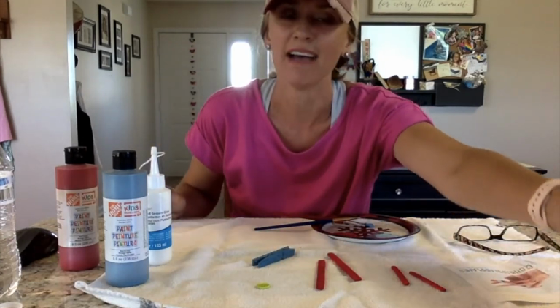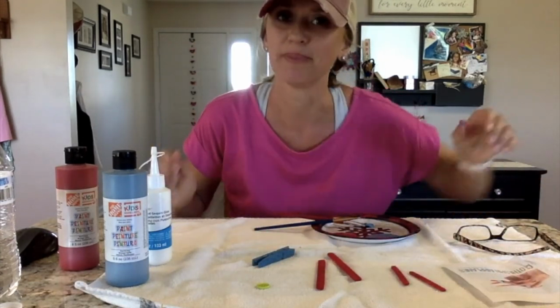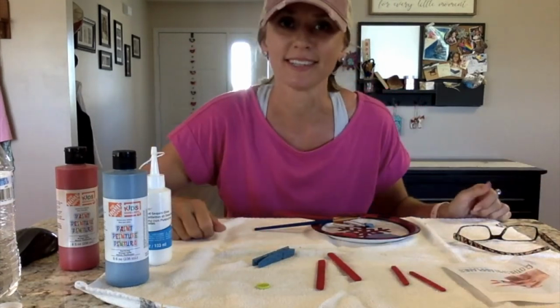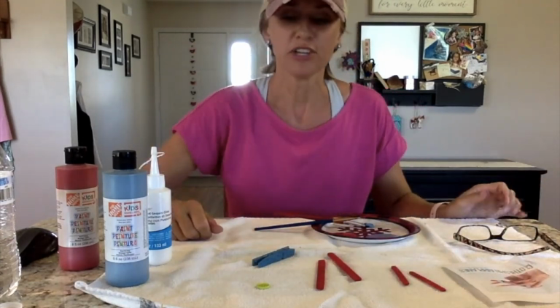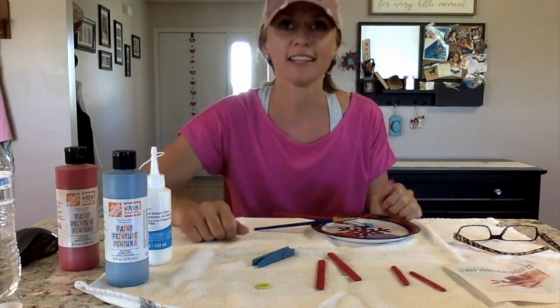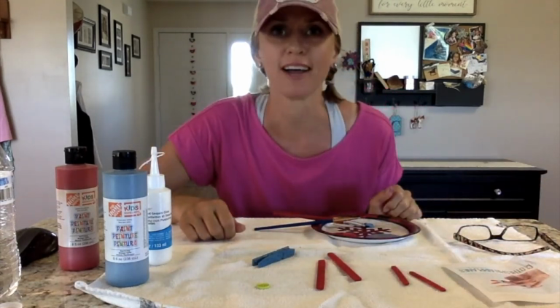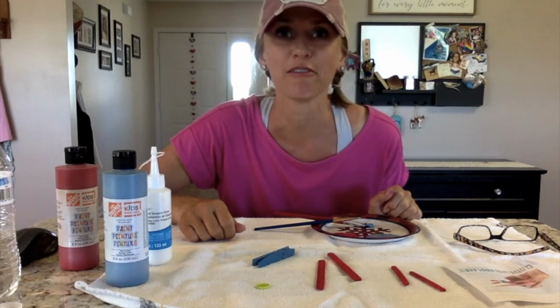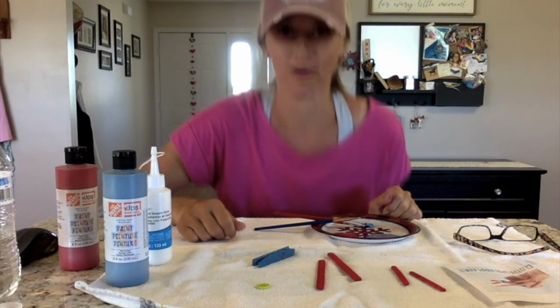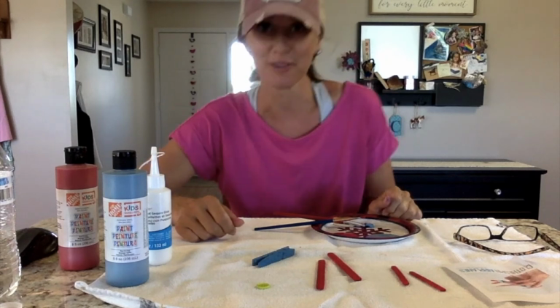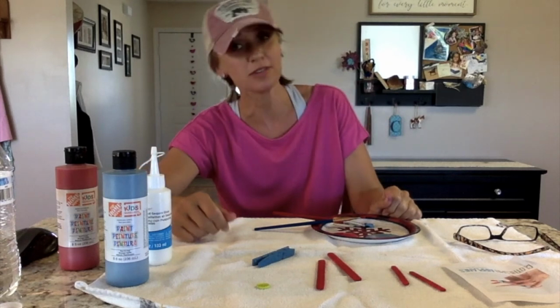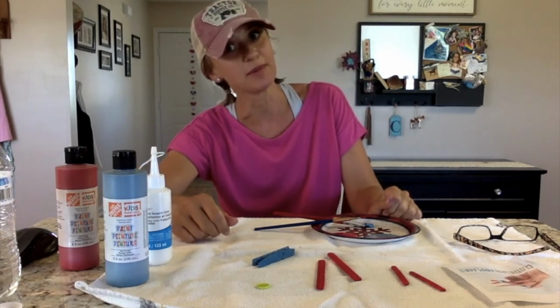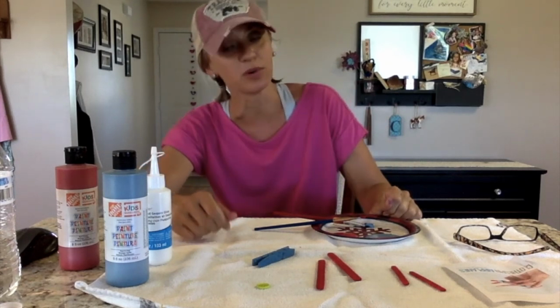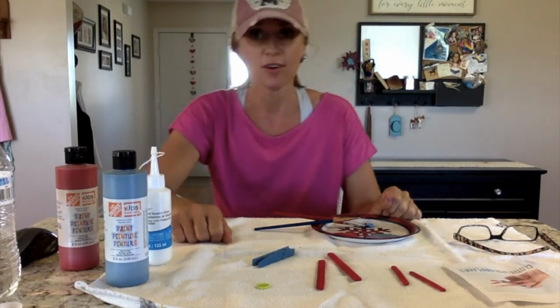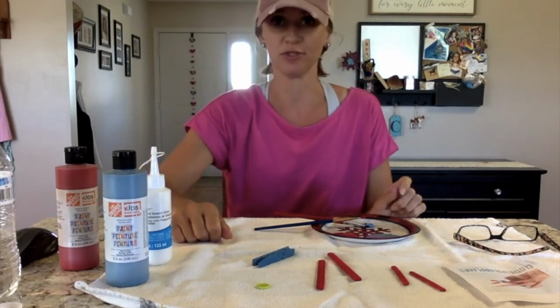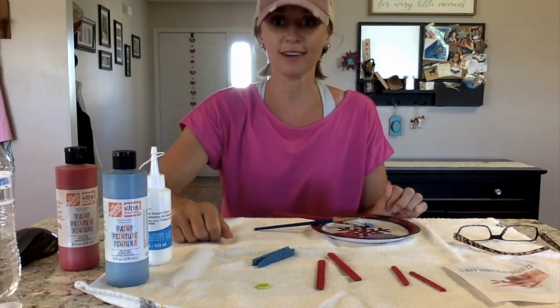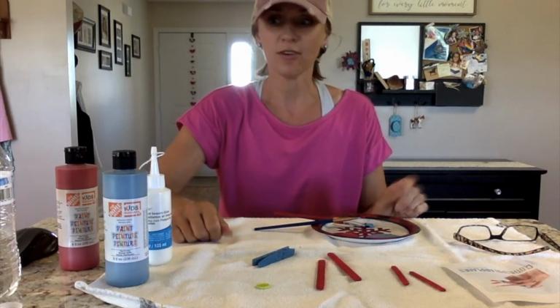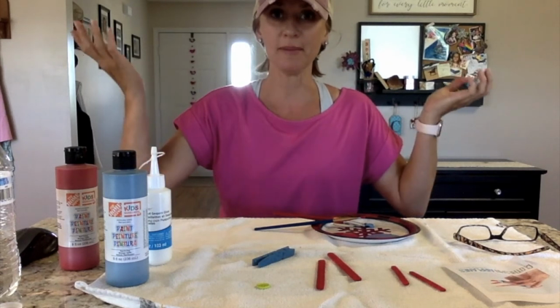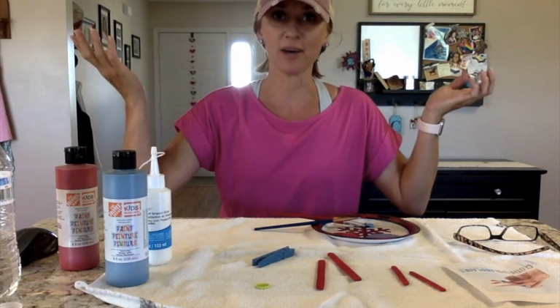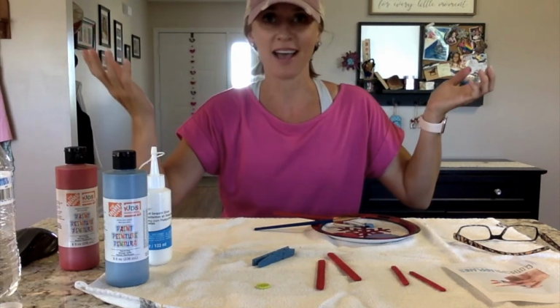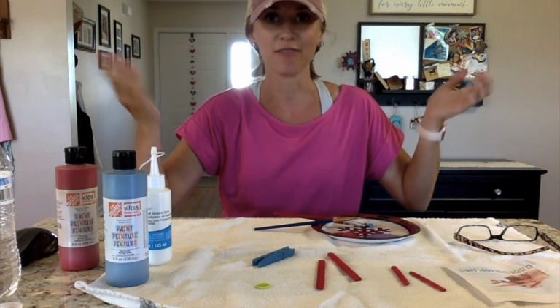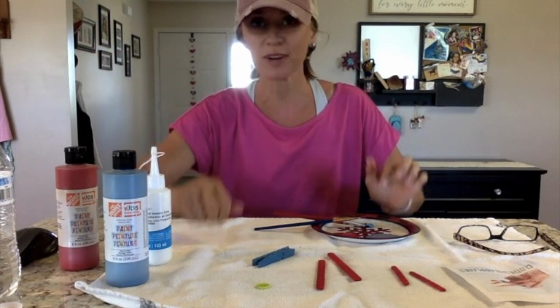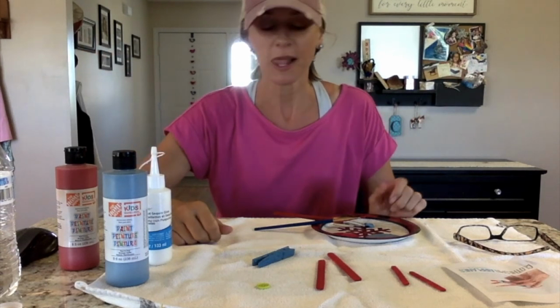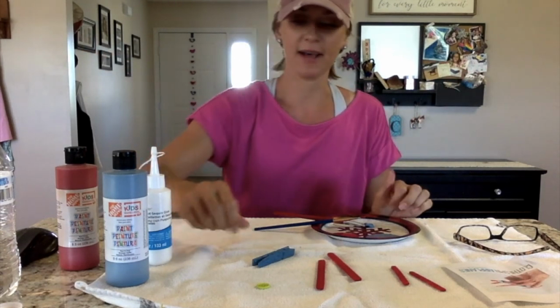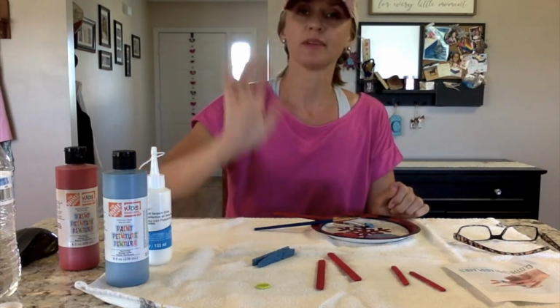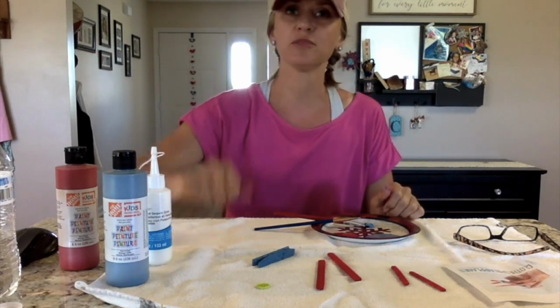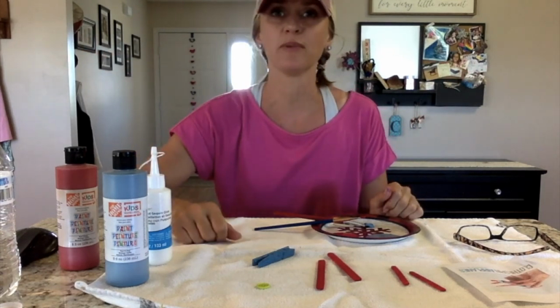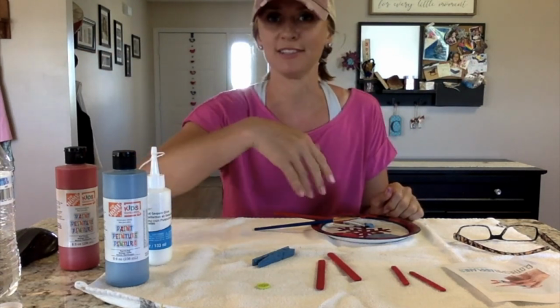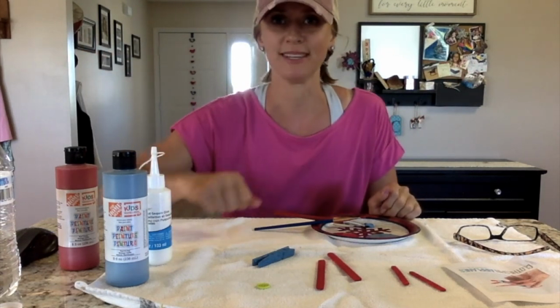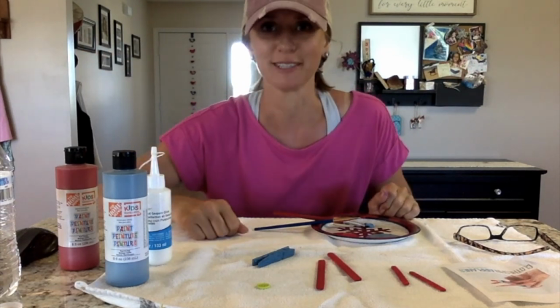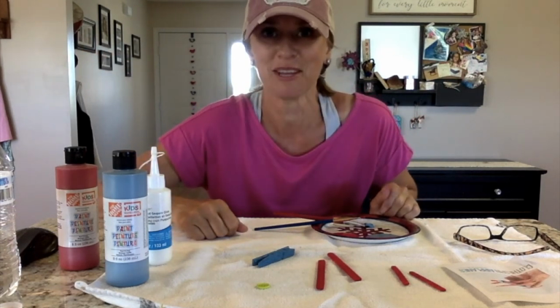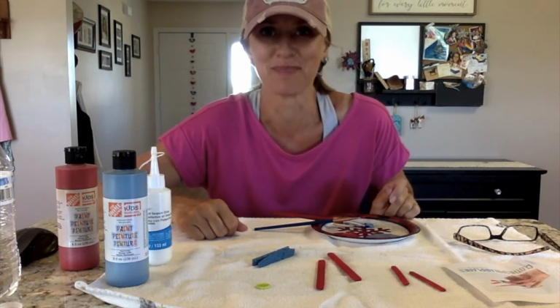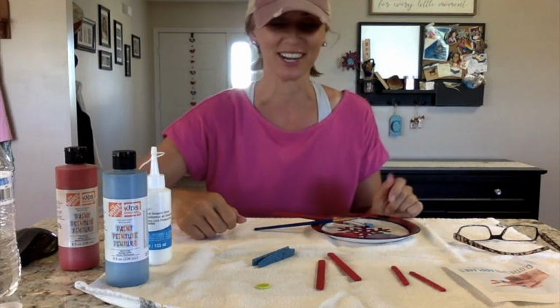I was just being silly. You can let them dry and go for a walk if you want to, or maybe read a book, or do some yoga, or maybe stop and have a lunch break. You can do whatever you want. I was just being silly with the blow dryer.